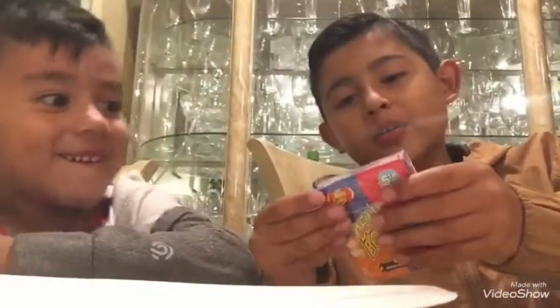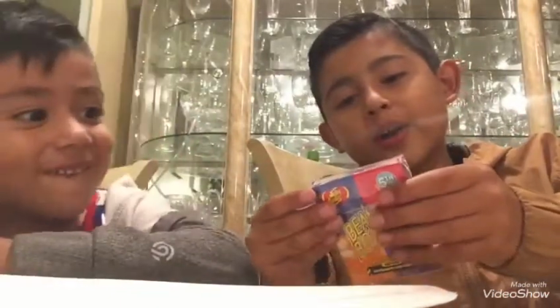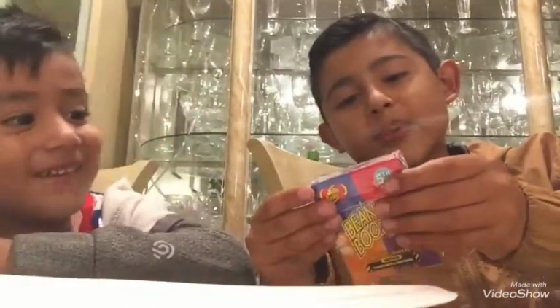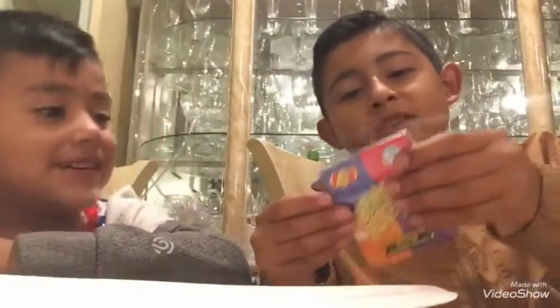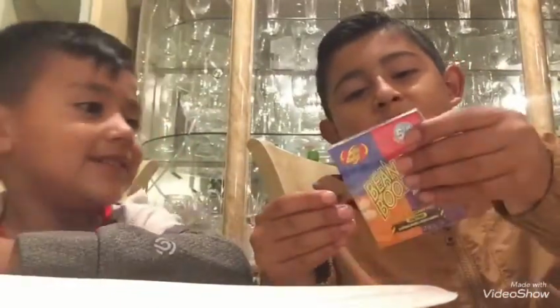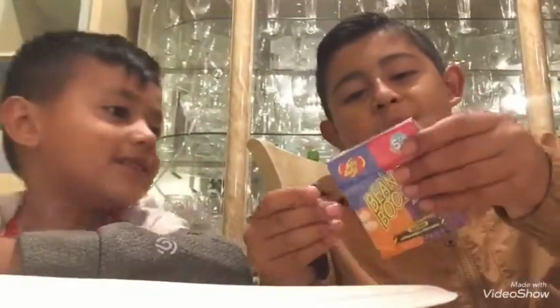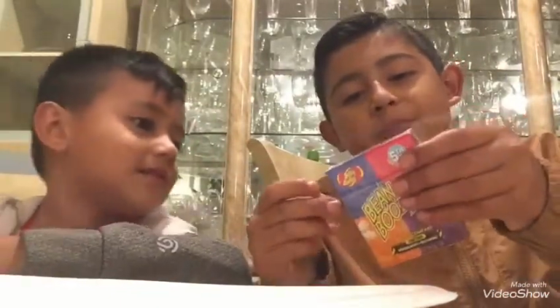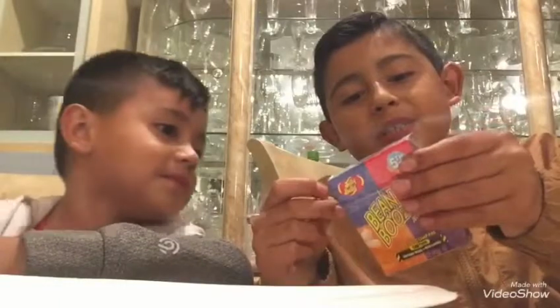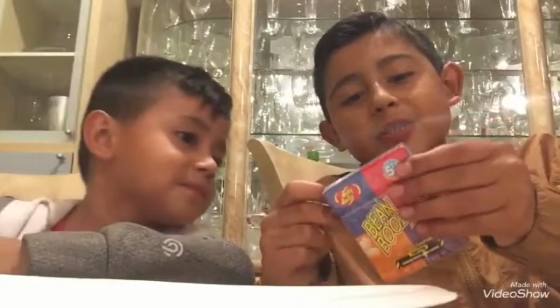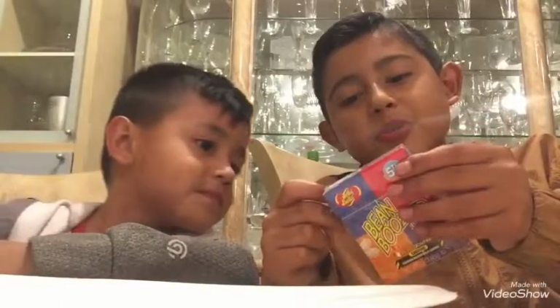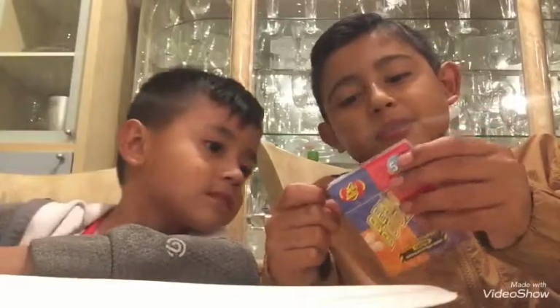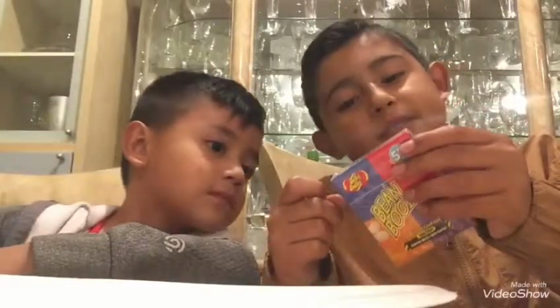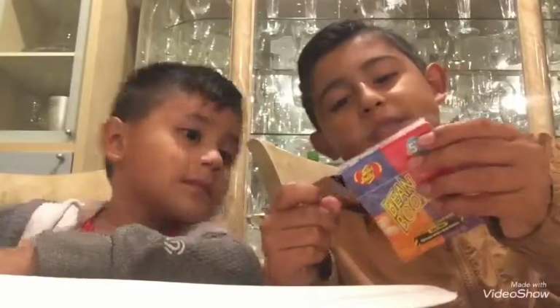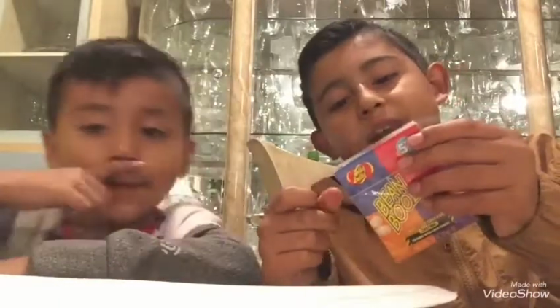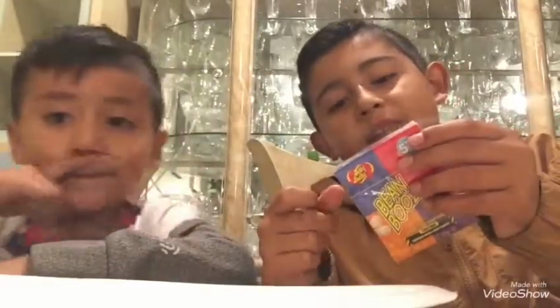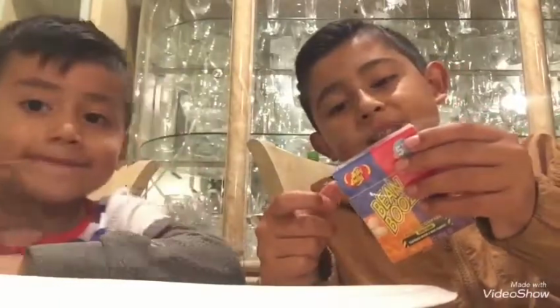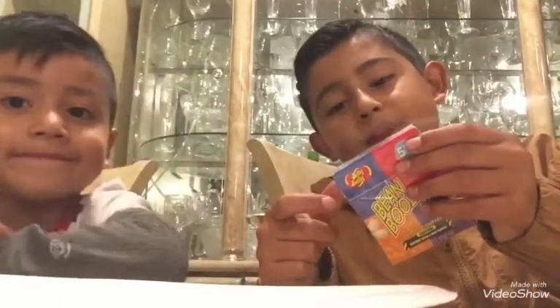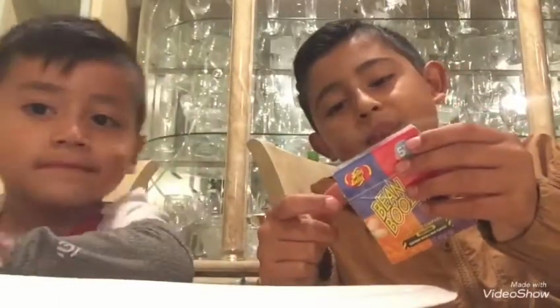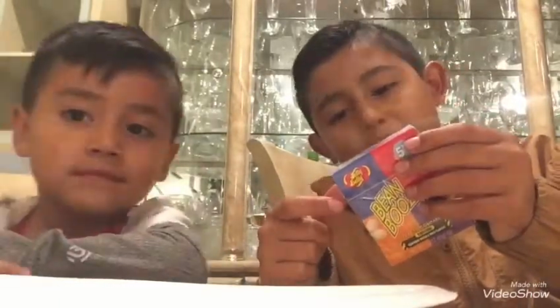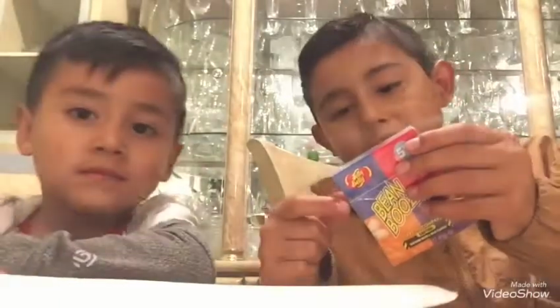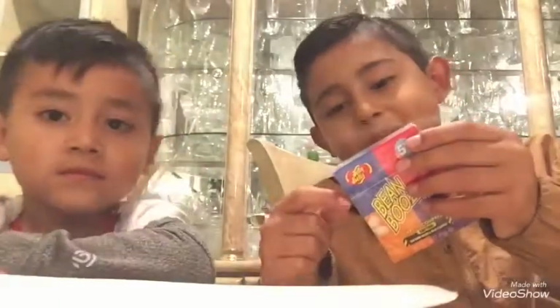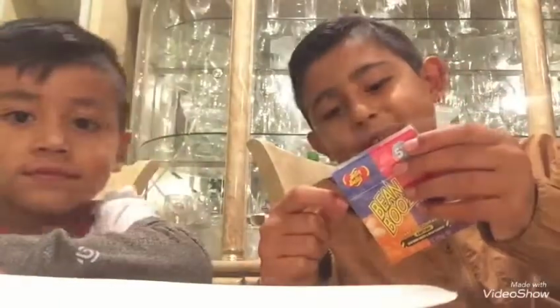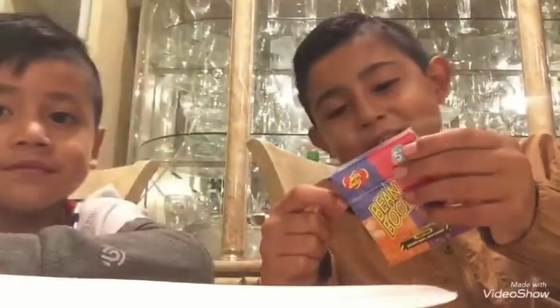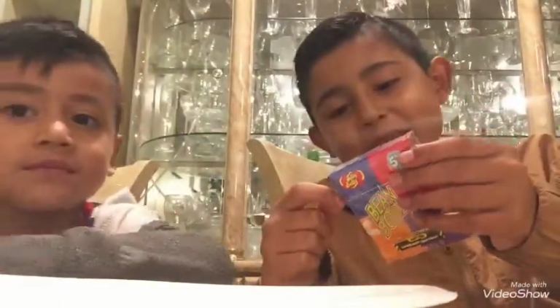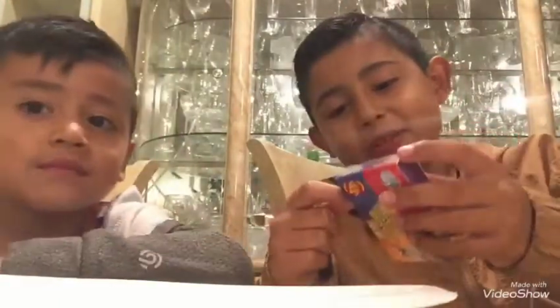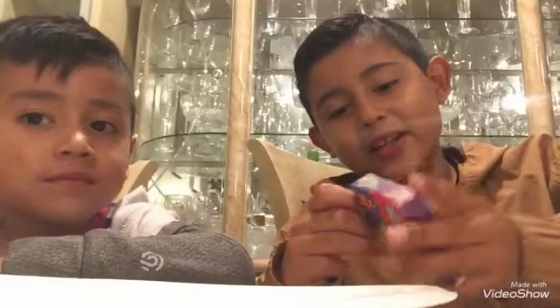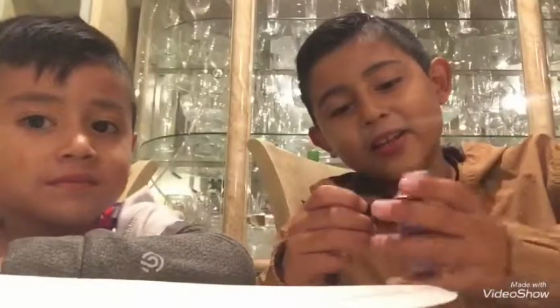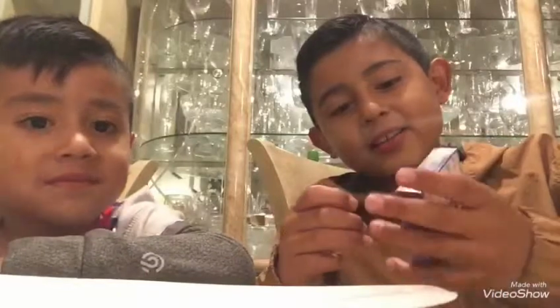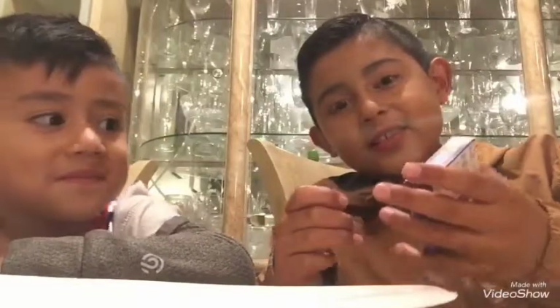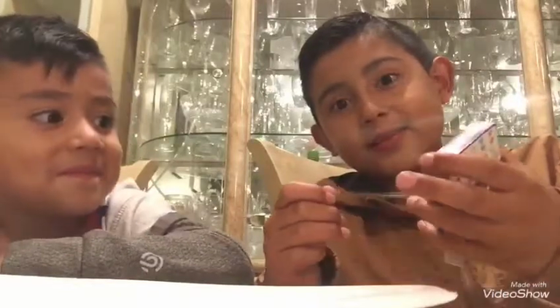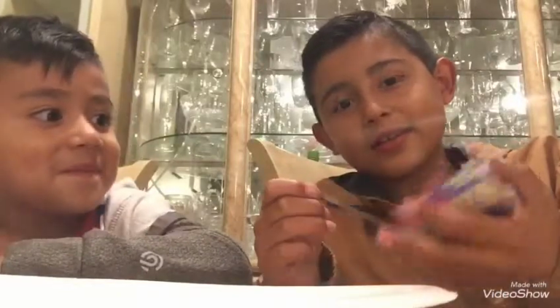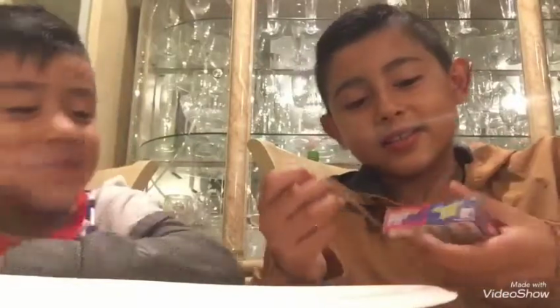So we all know the flavors, except there's two new ones because this is Edition Five: Stink Bug or Toasted Marshmallow, Dirty Dishwasher or Birthday Cake. So let's unbox this.